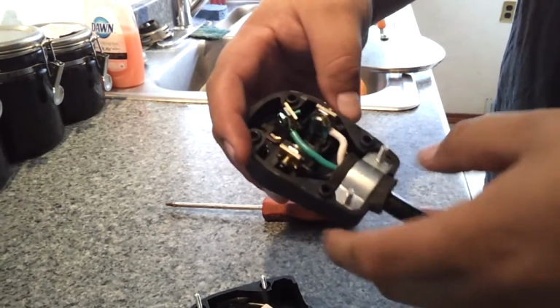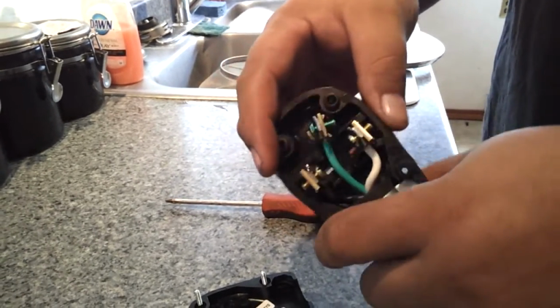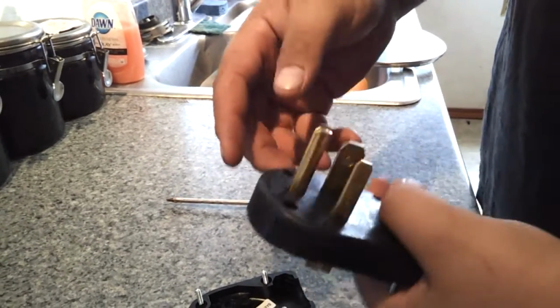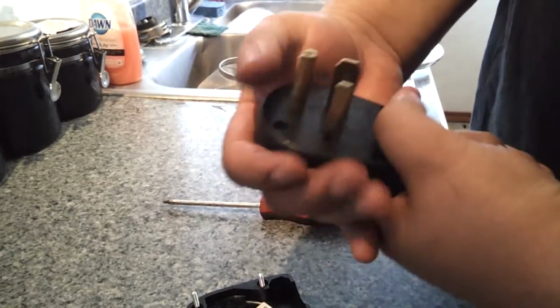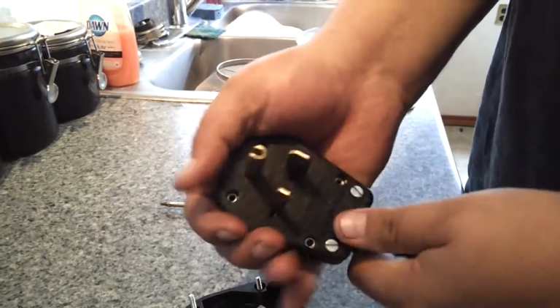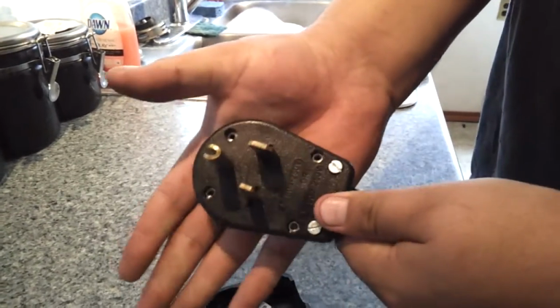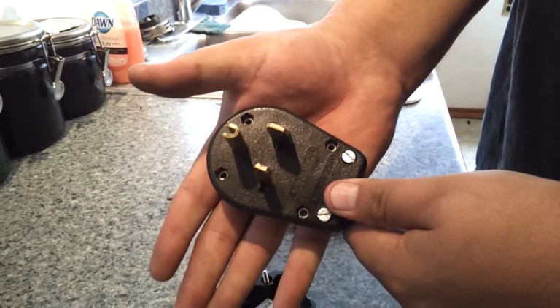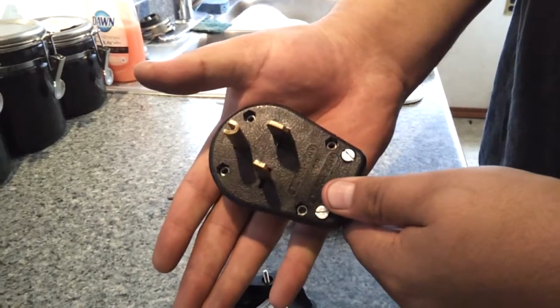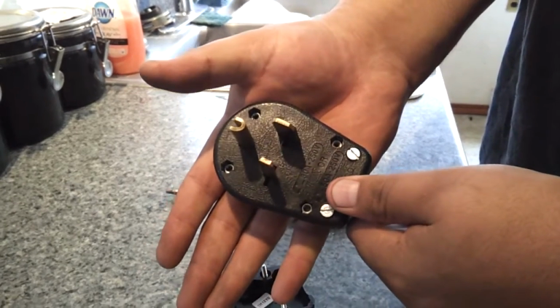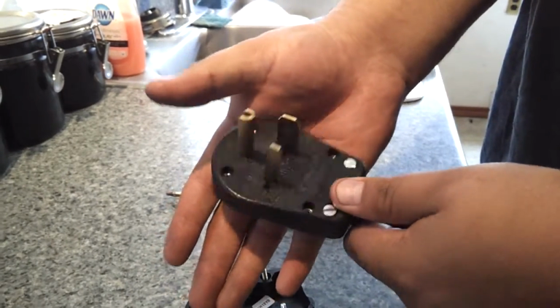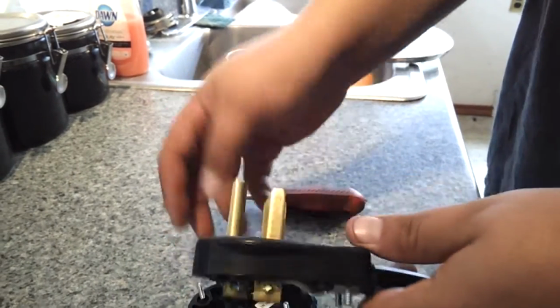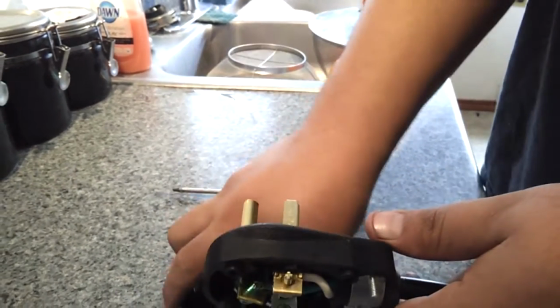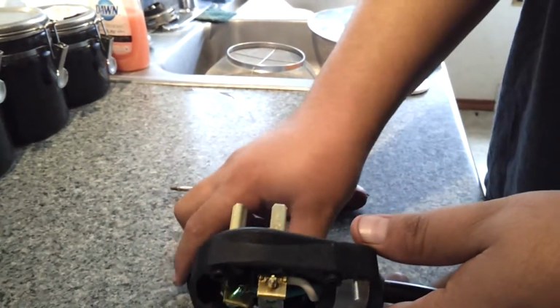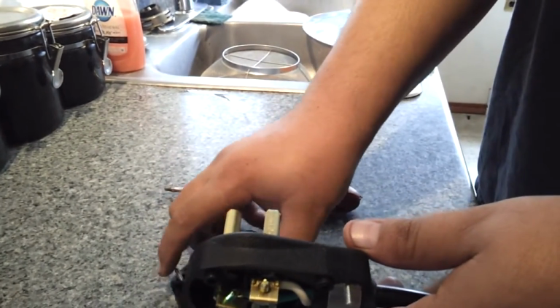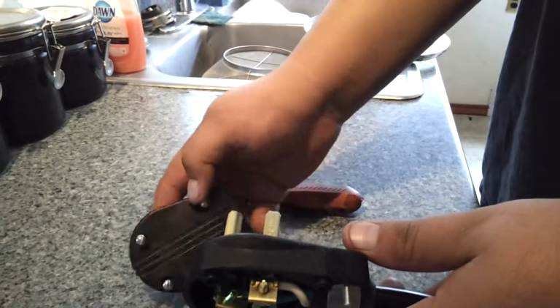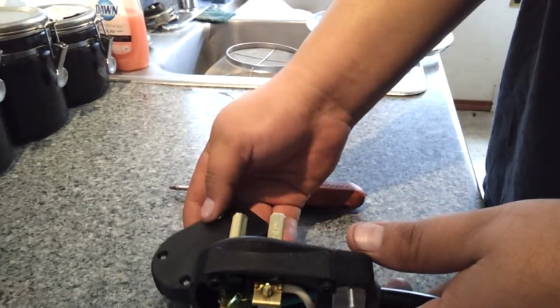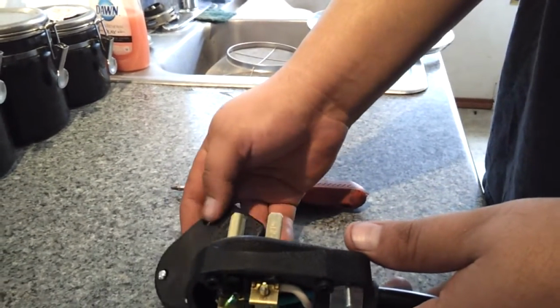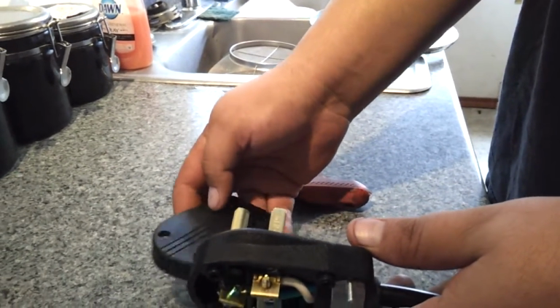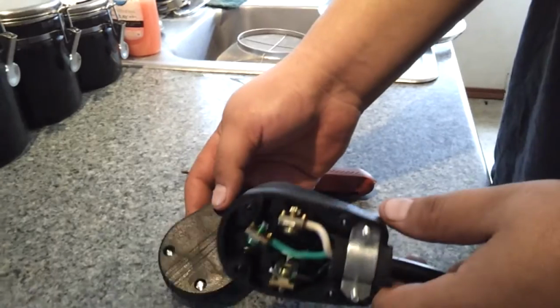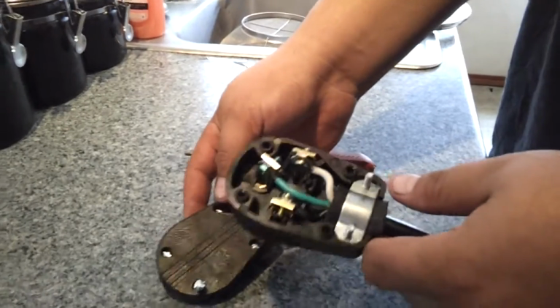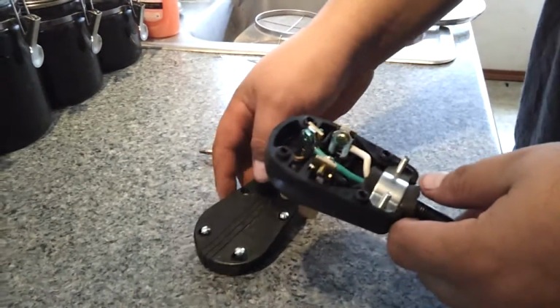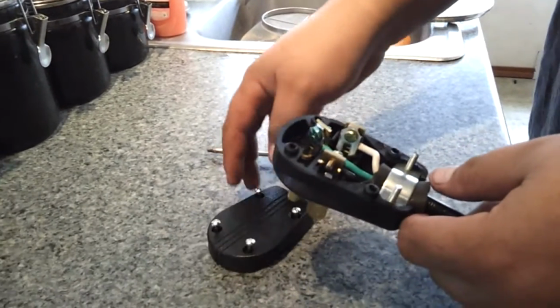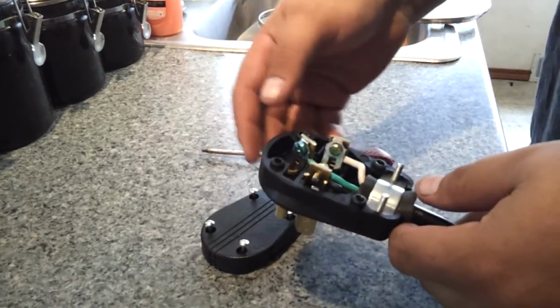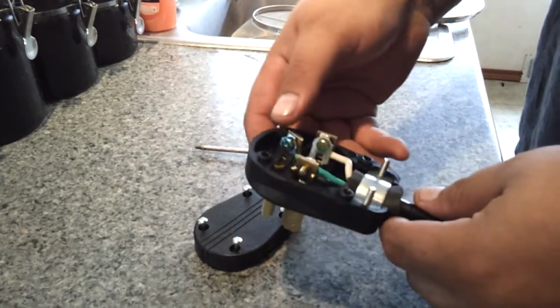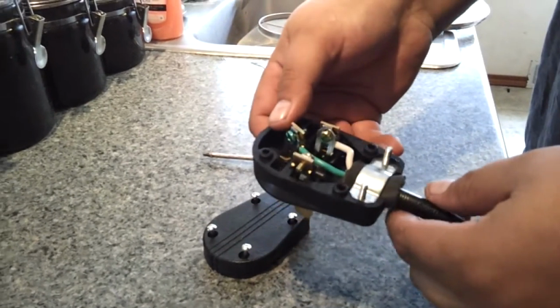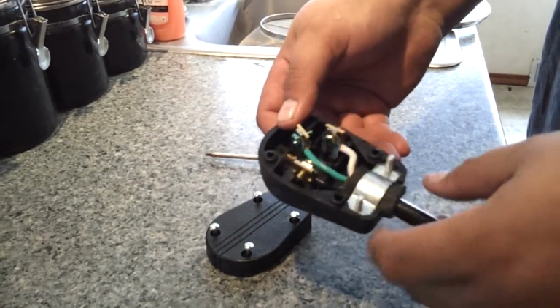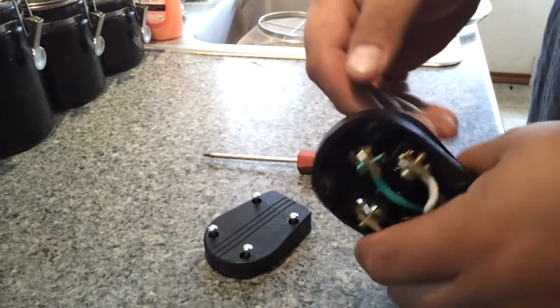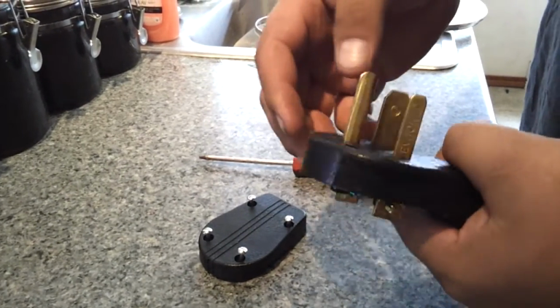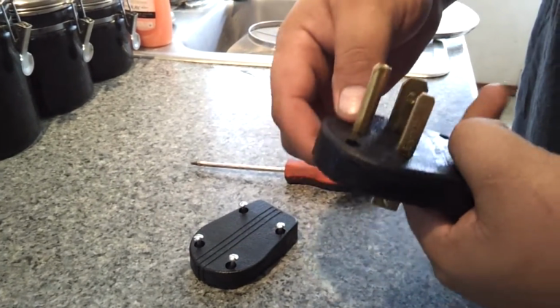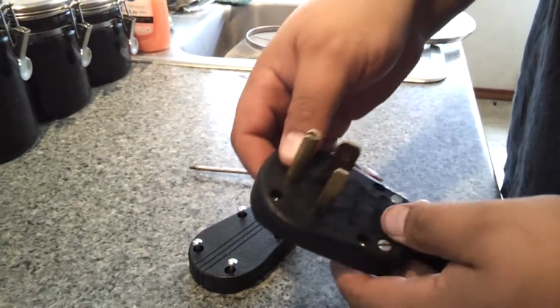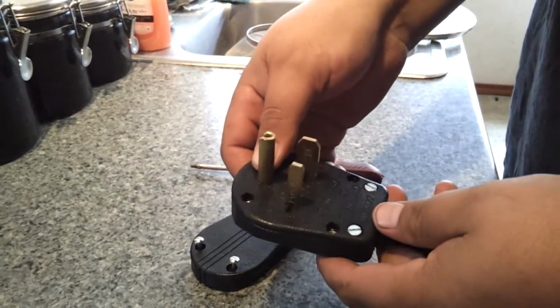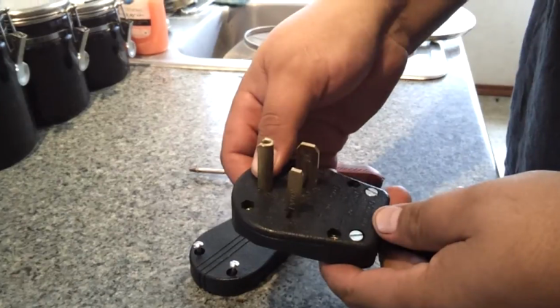This plug is huge. You can see in comparison to my hand it's a really big plug, so when you go to Home Depot or Lowe's and pick this thing up, don't think that it's the wrong one because it's so big. It's the right one.